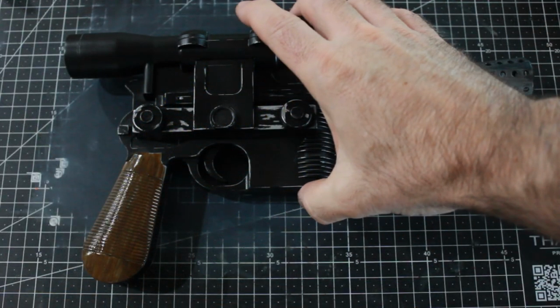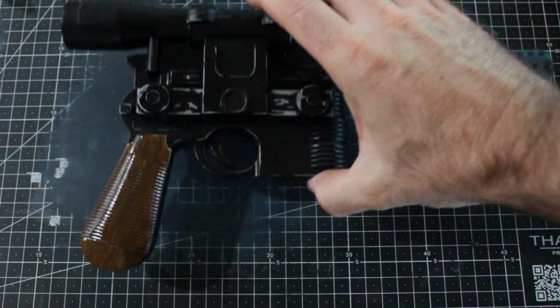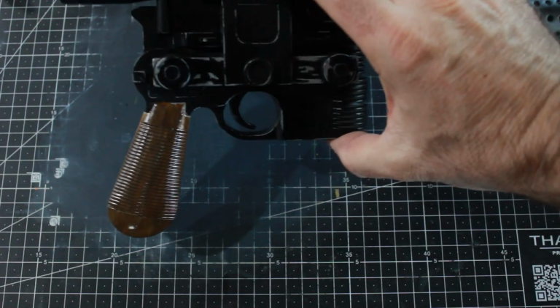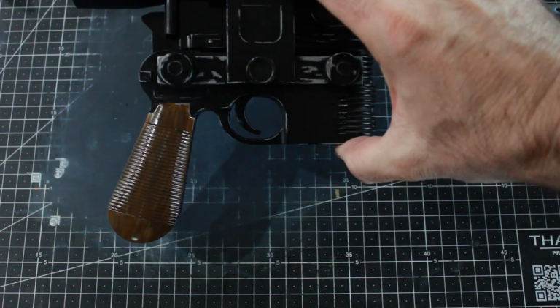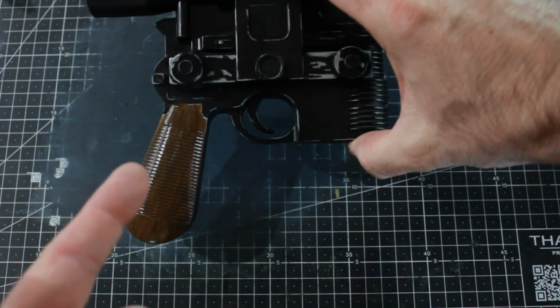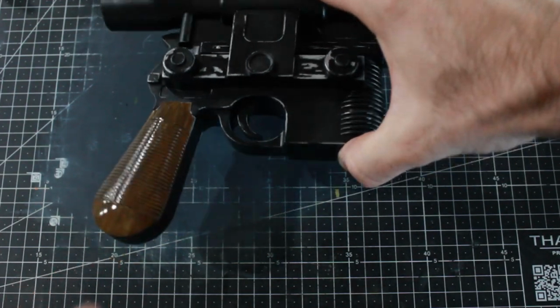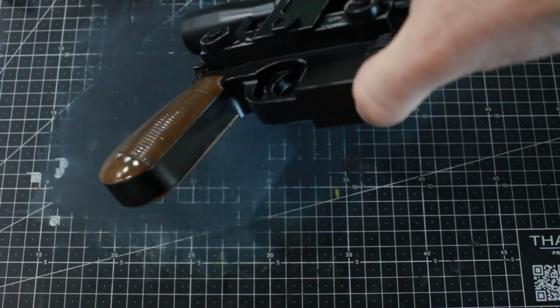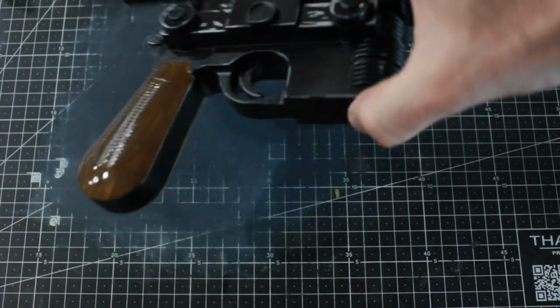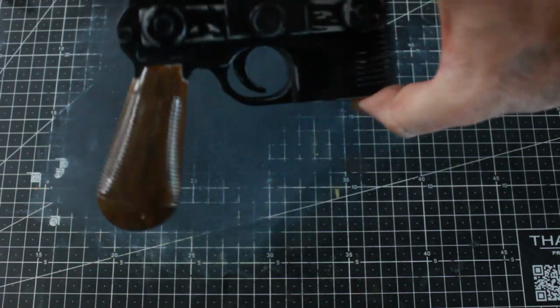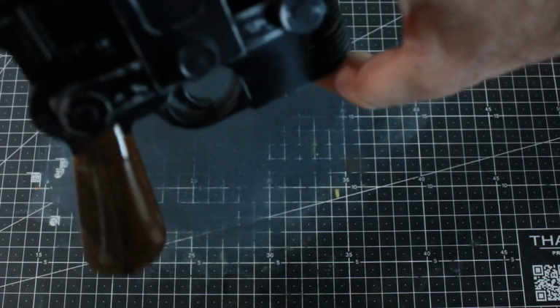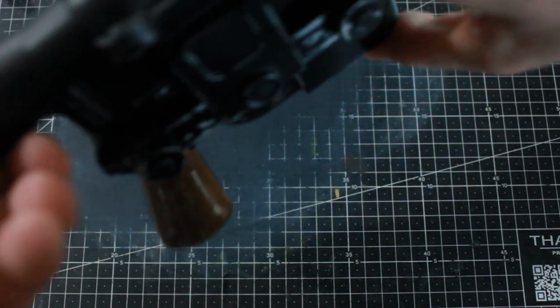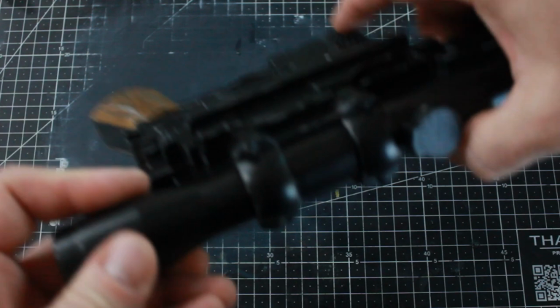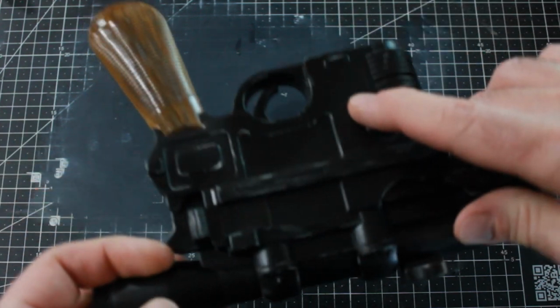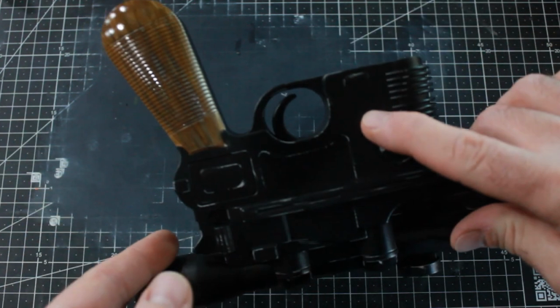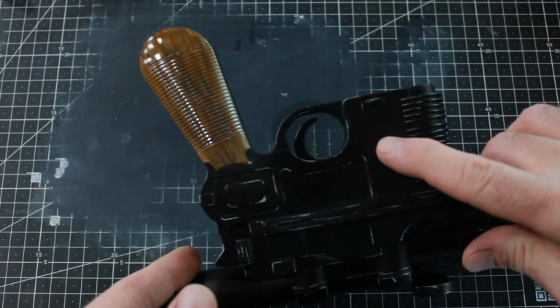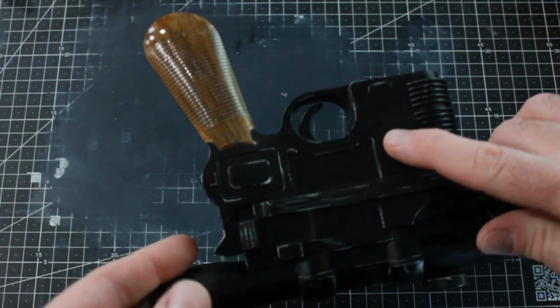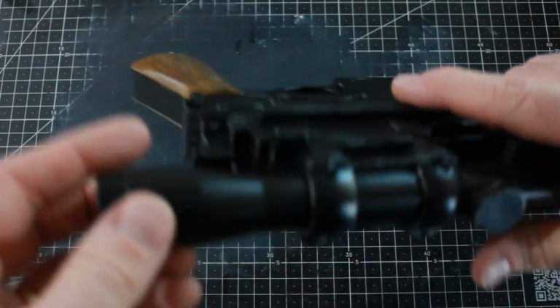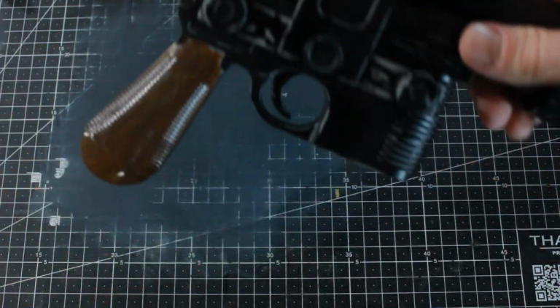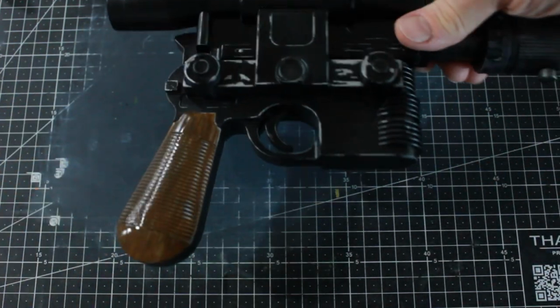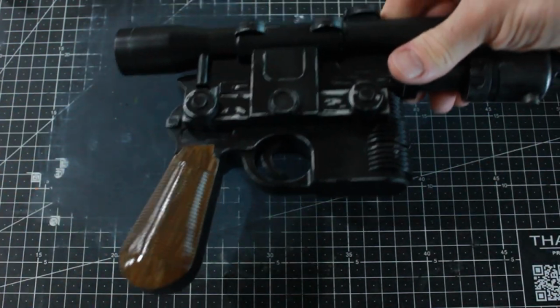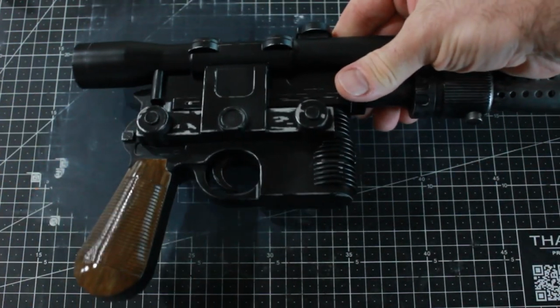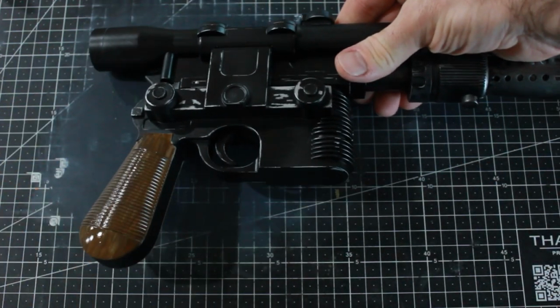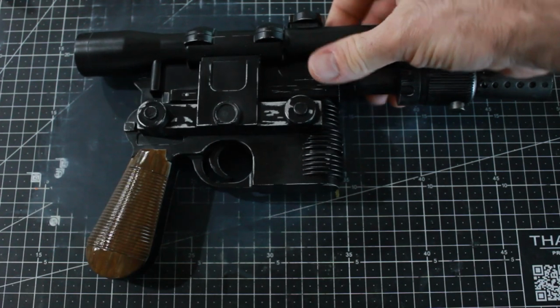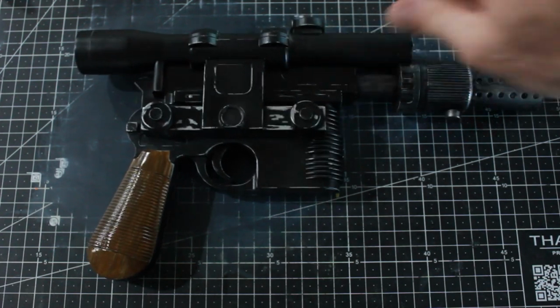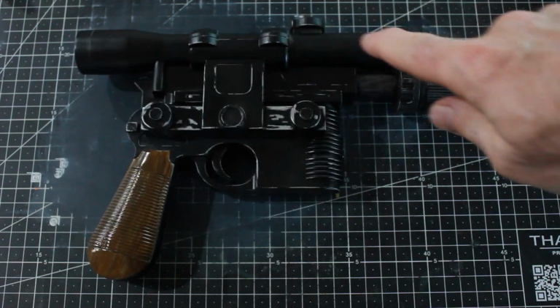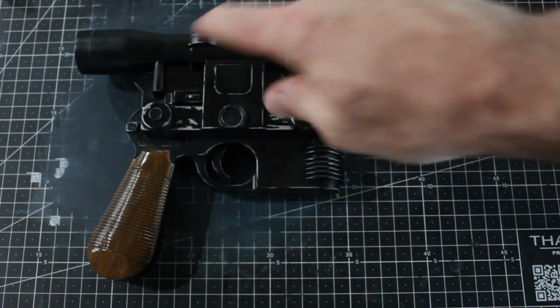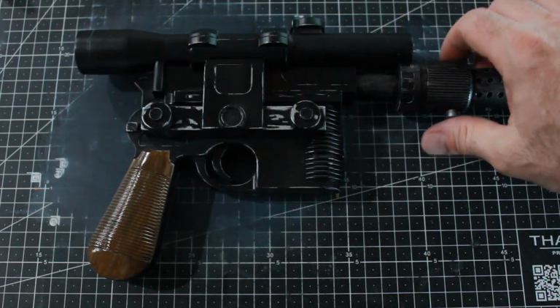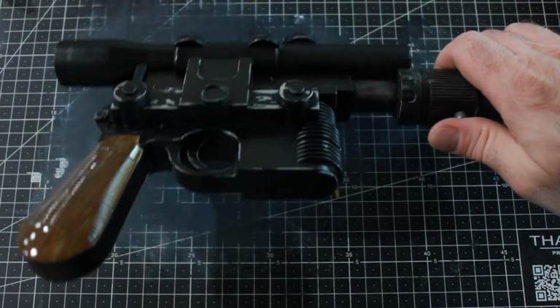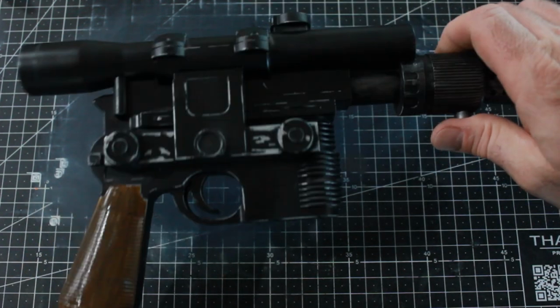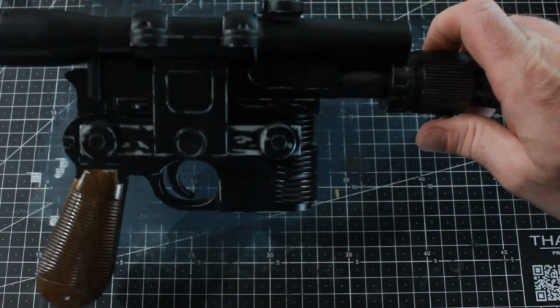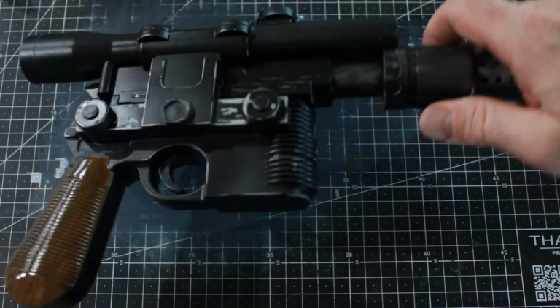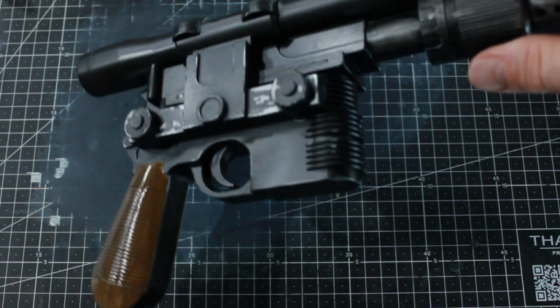I did a heavier gloss on the handle to make it look like shiny wood. You can see on the scope there's just a slightly different sheen than the rest of the gun because of the light misting of clear coat I did on it.